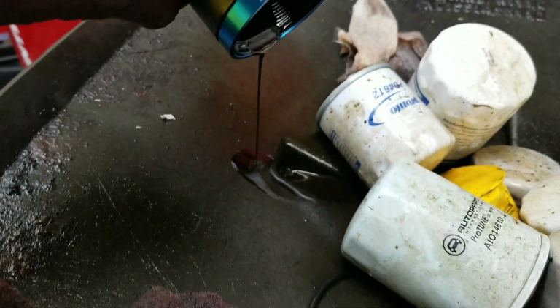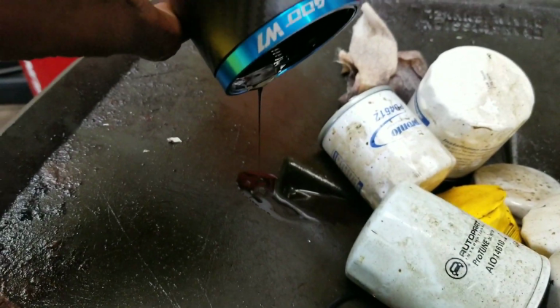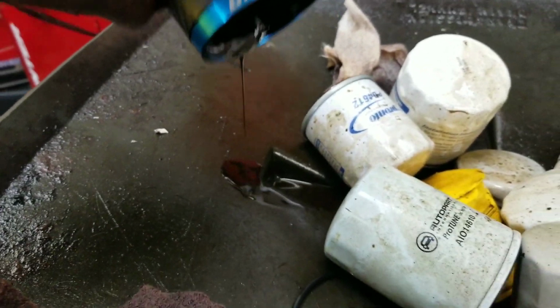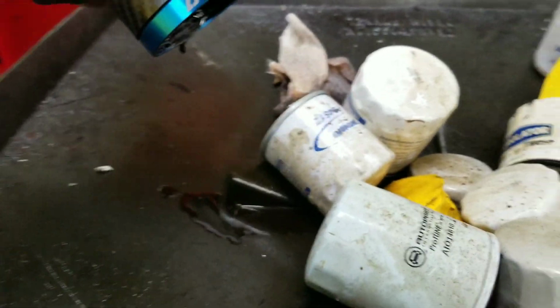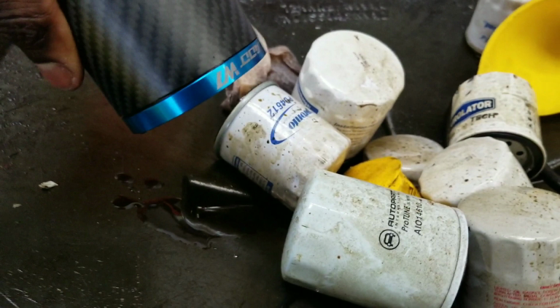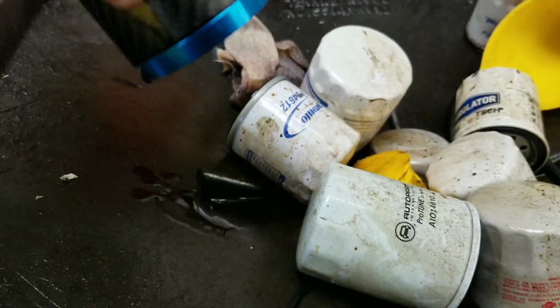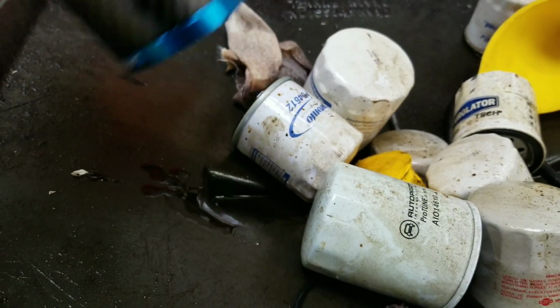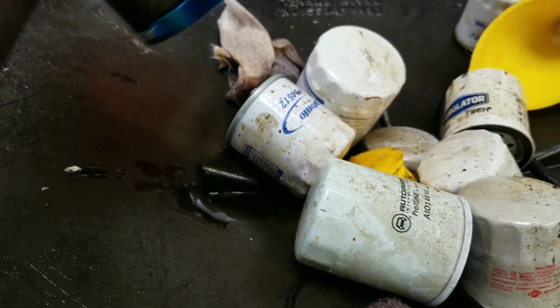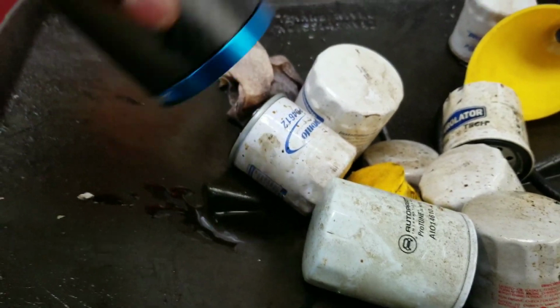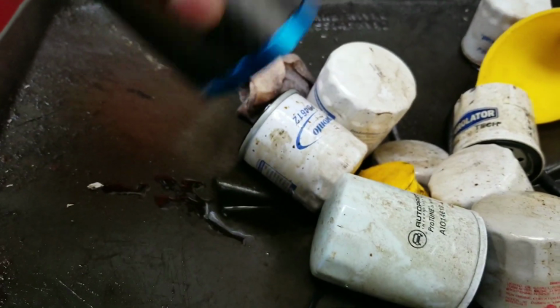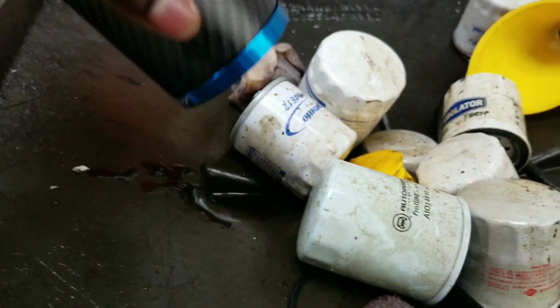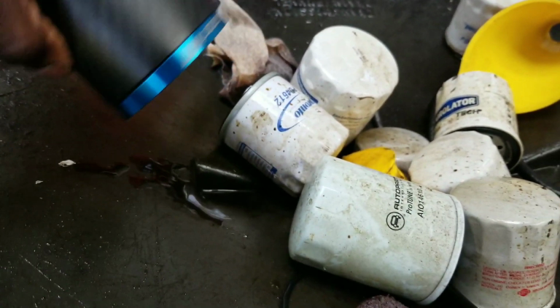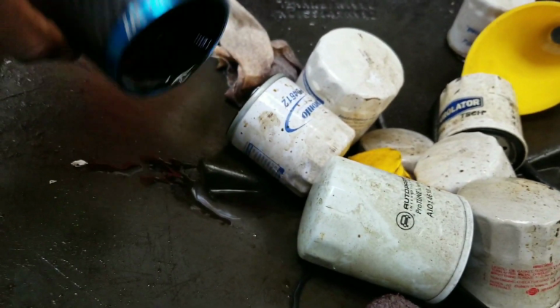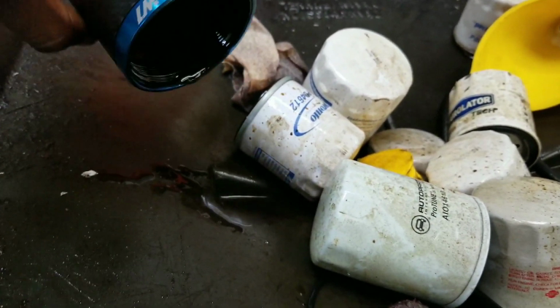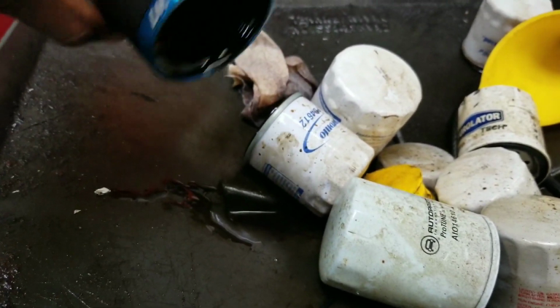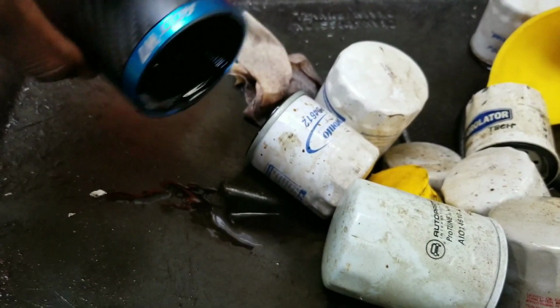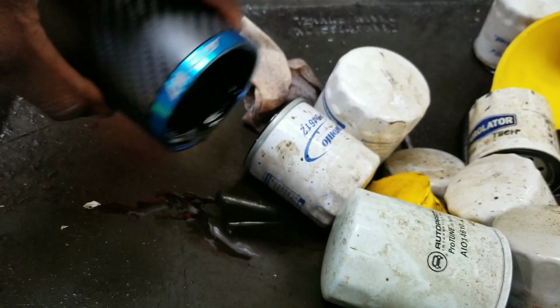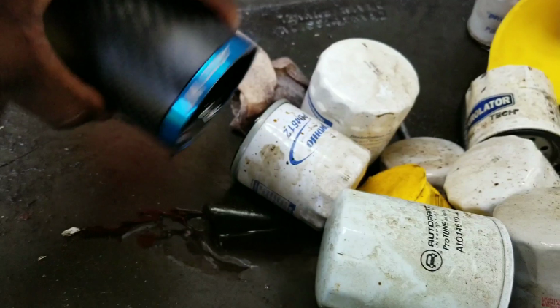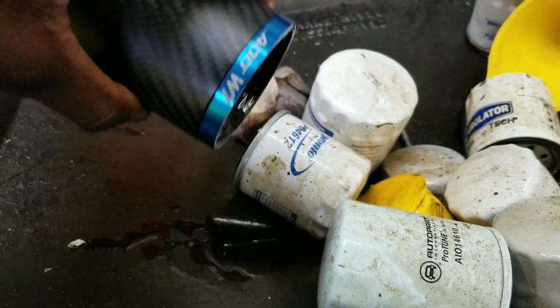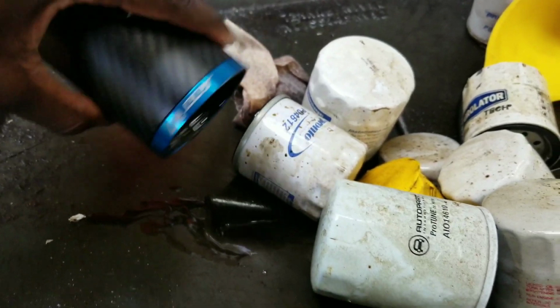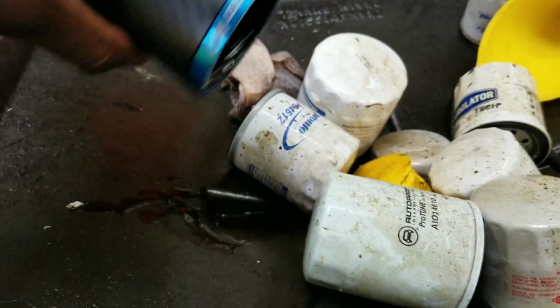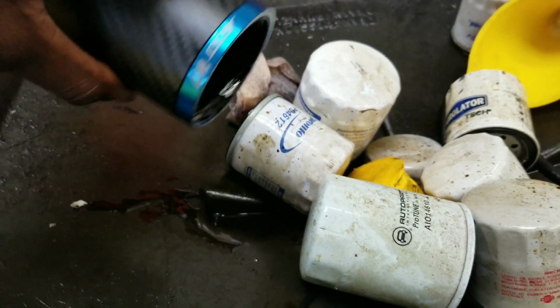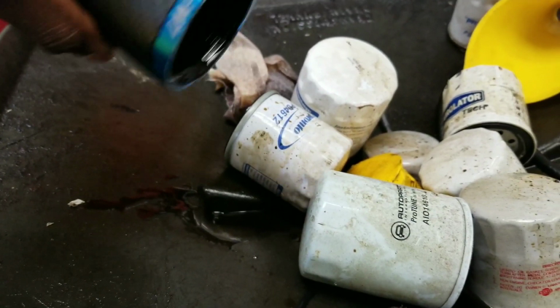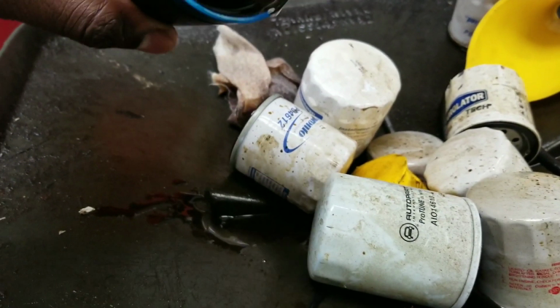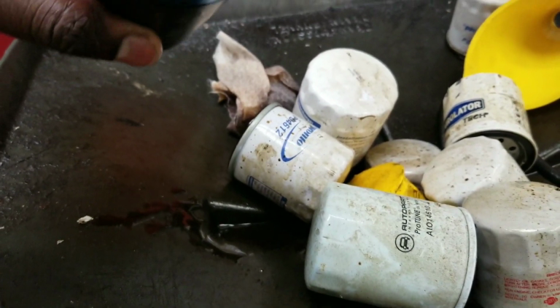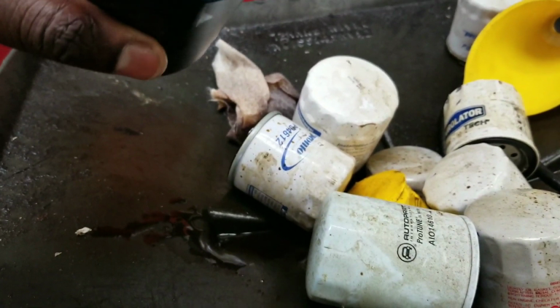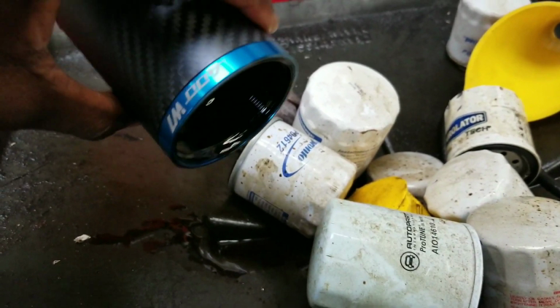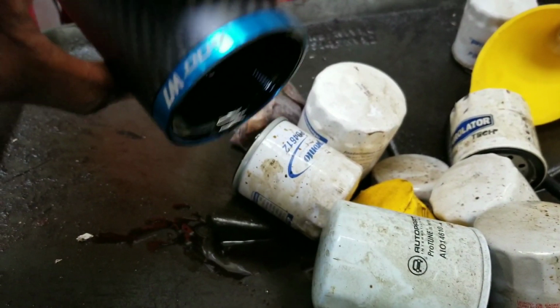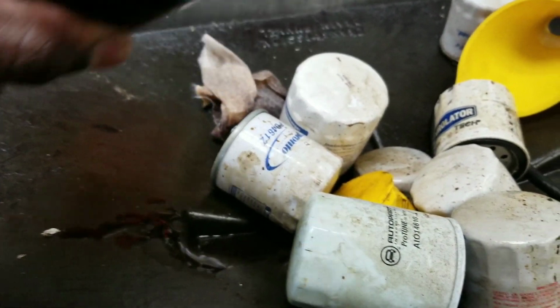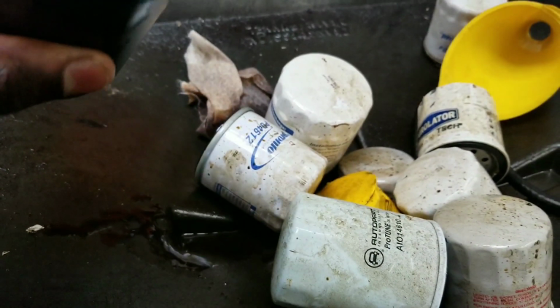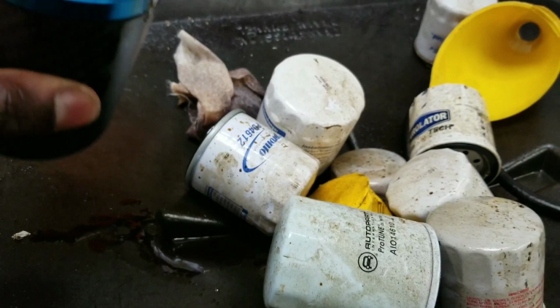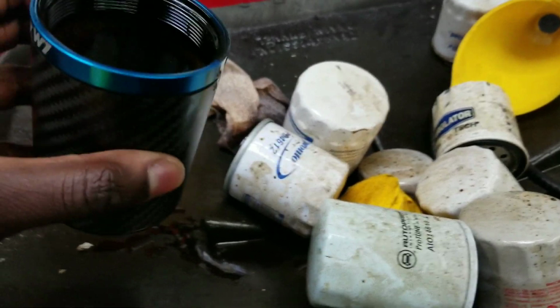That would have gone into my intake manifold — this is the oil that gunks up the top of your valves and everything. This is why an oil catch can is necessary for the VR30.